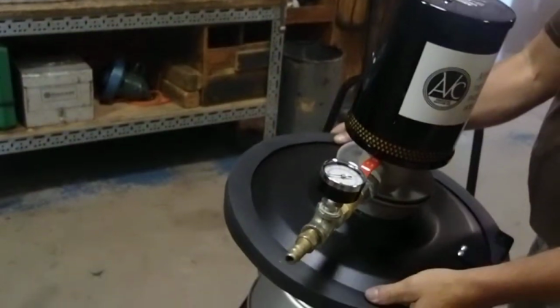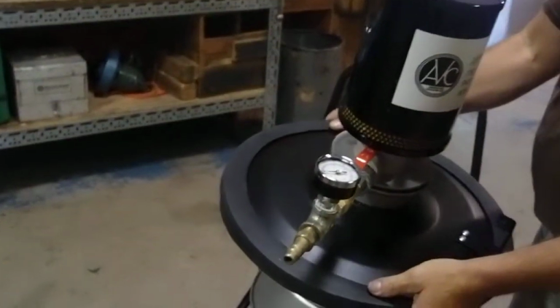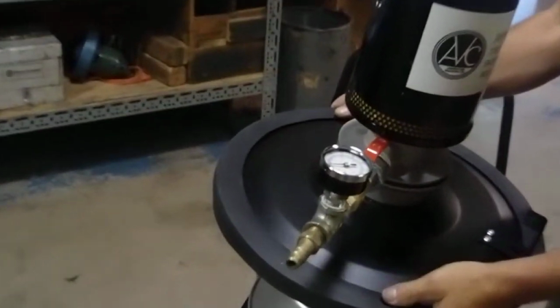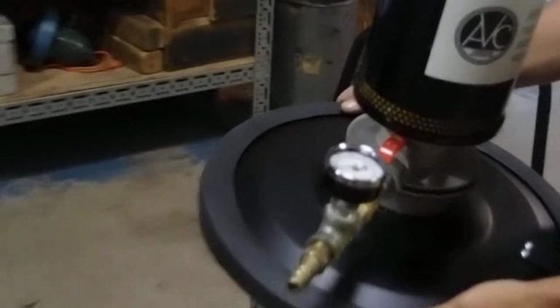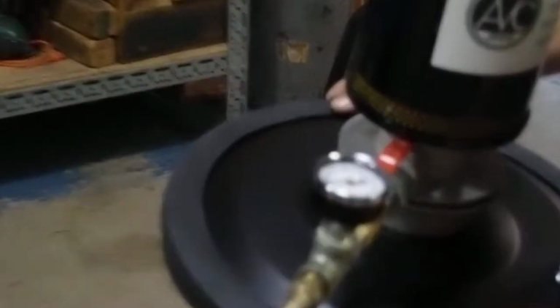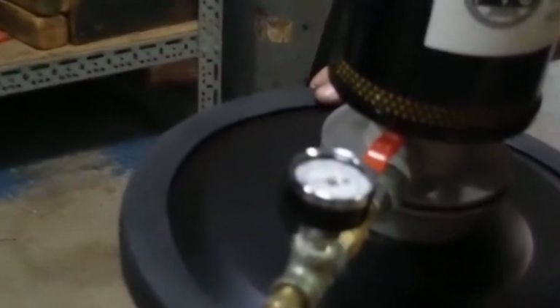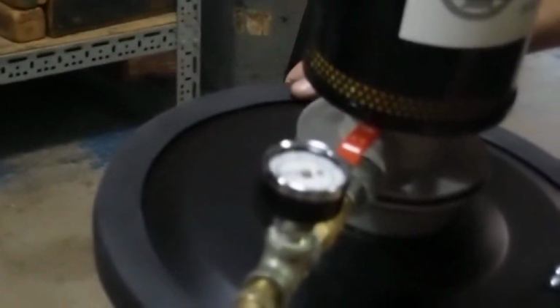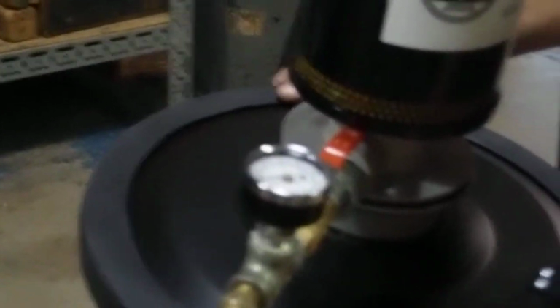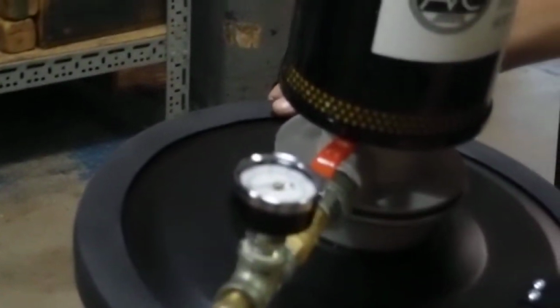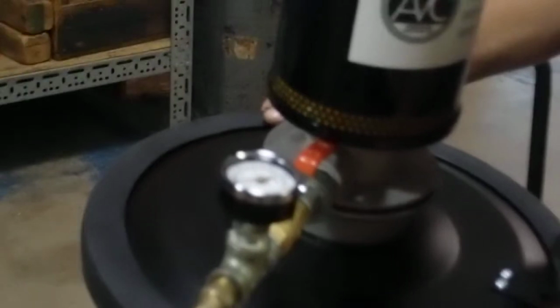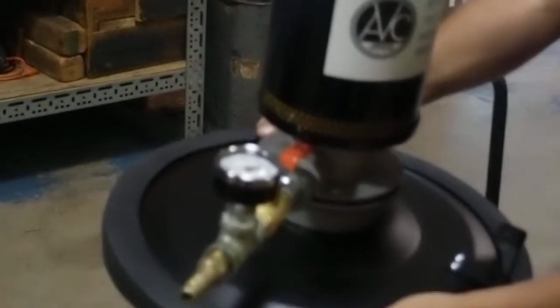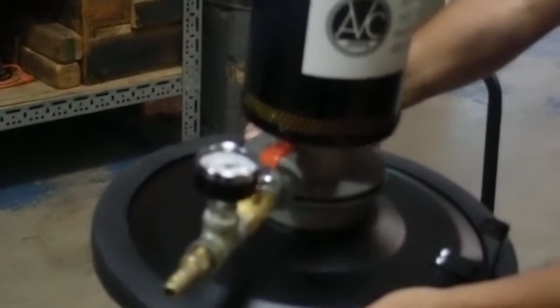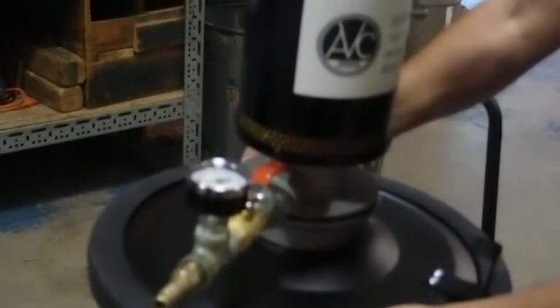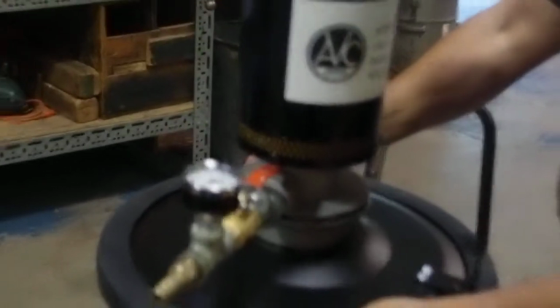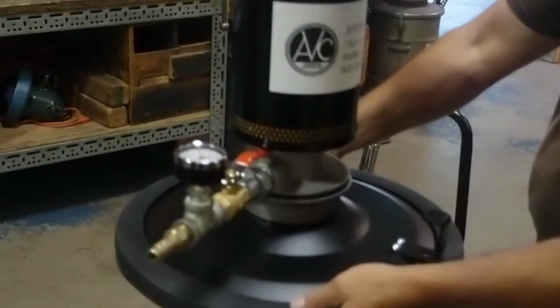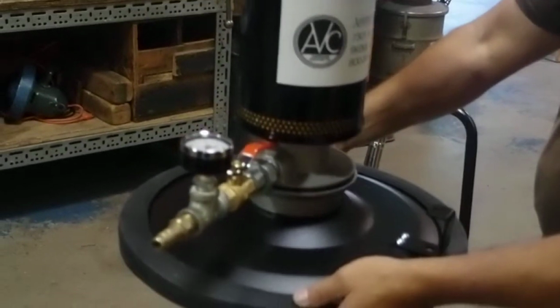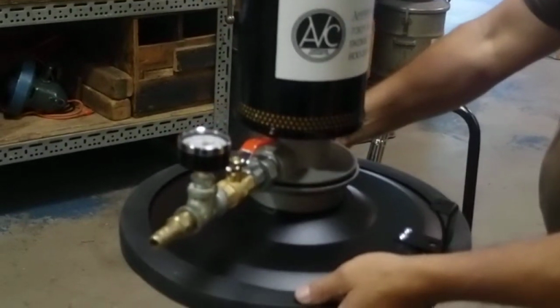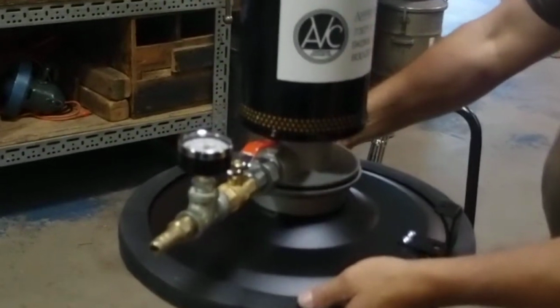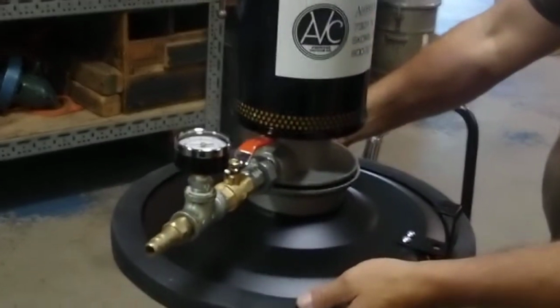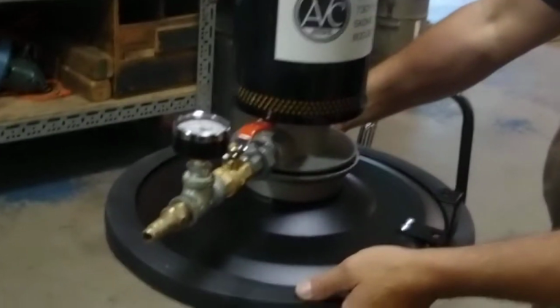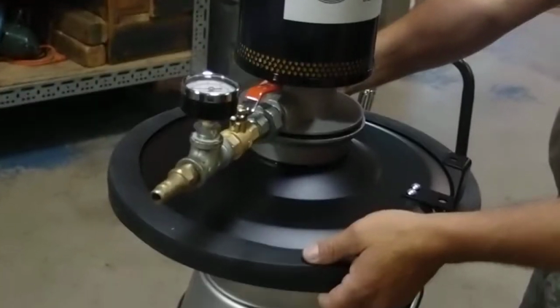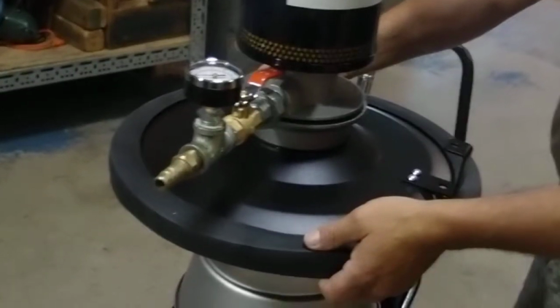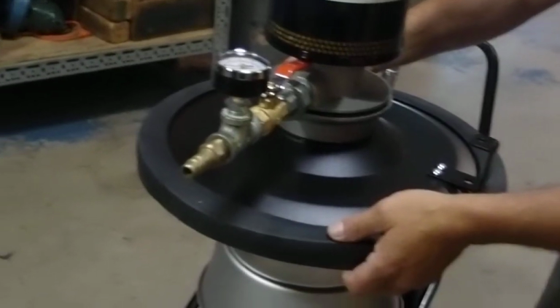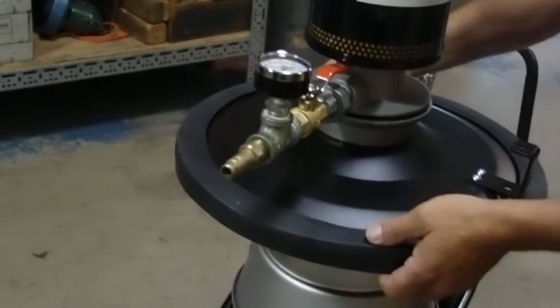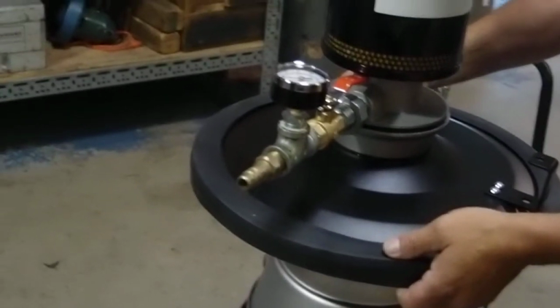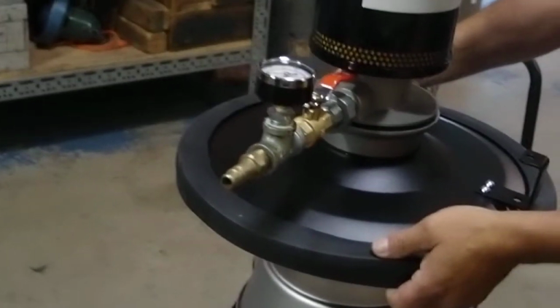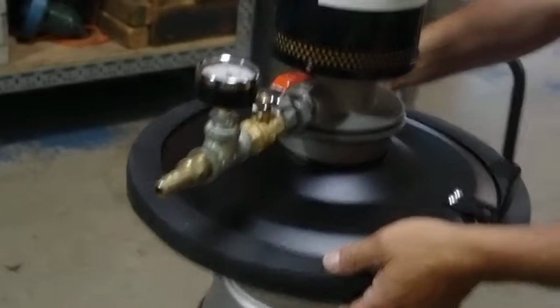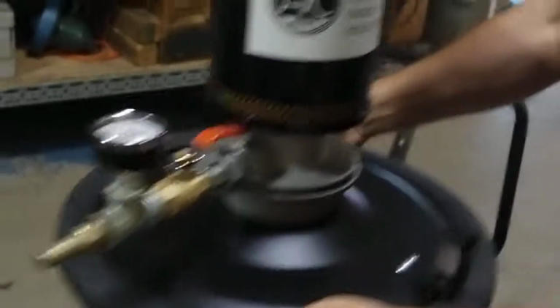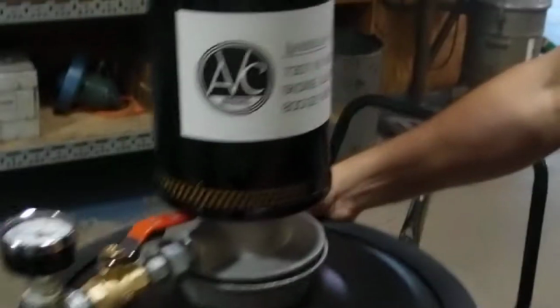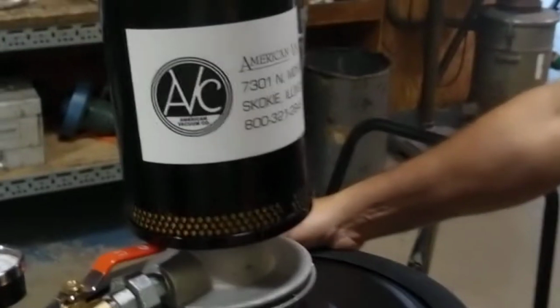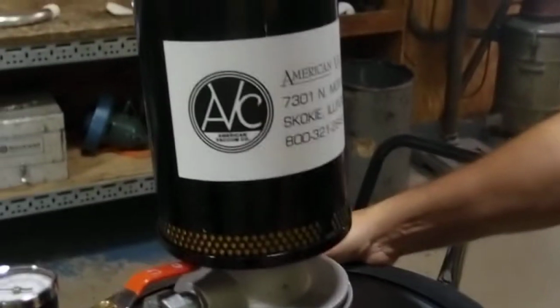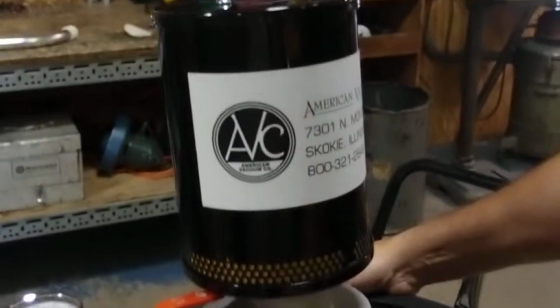The top section is the actual power head. On the inside of the power head is a muffler, and the unit runs extremely quiet.